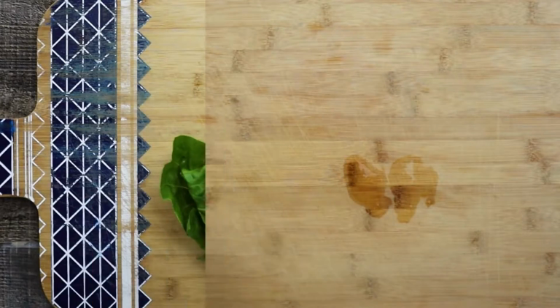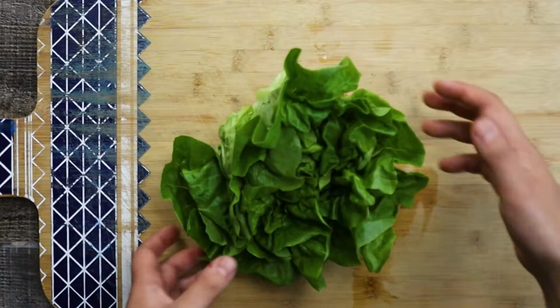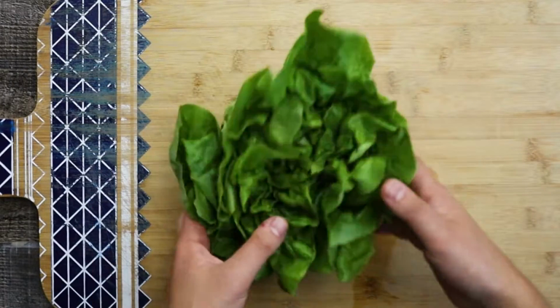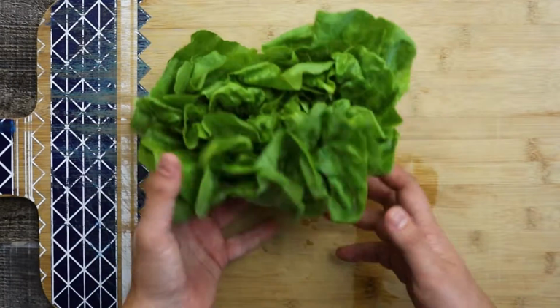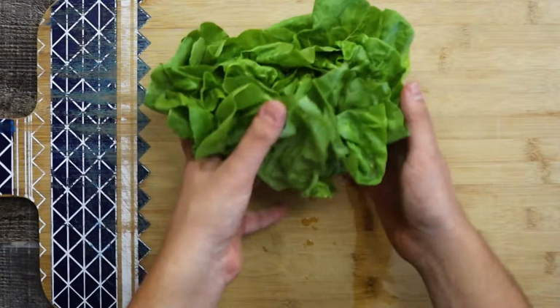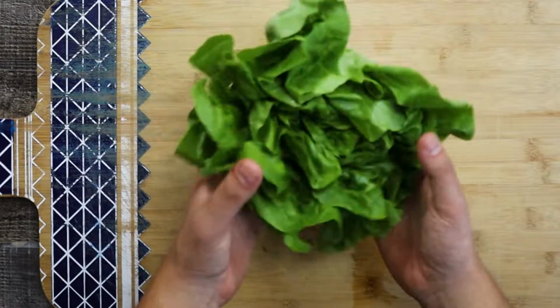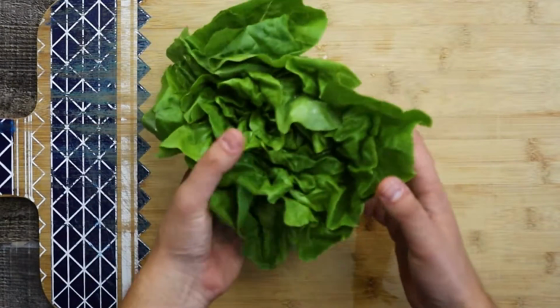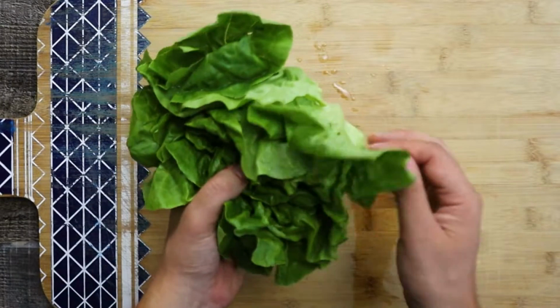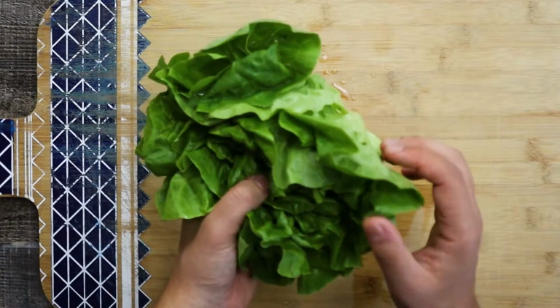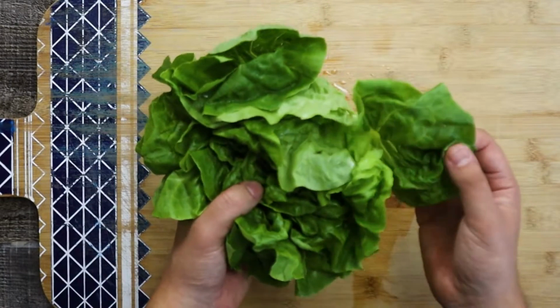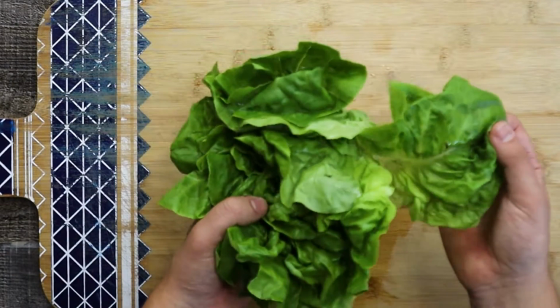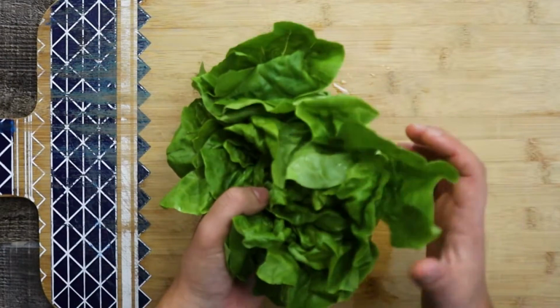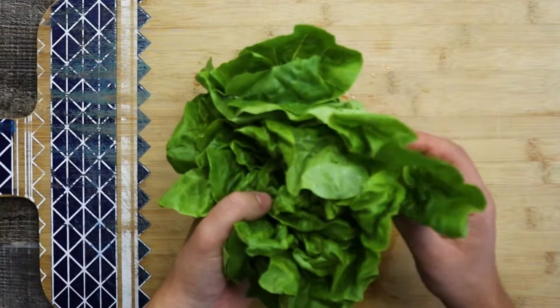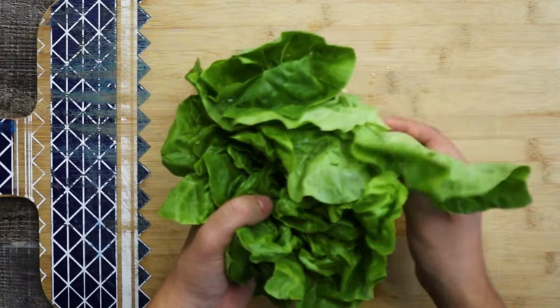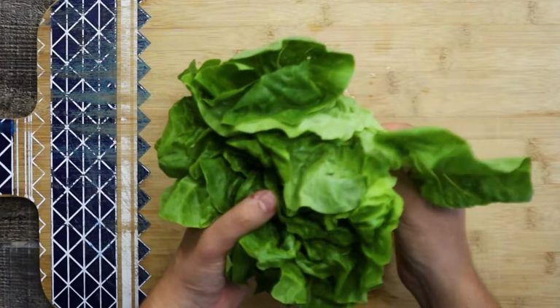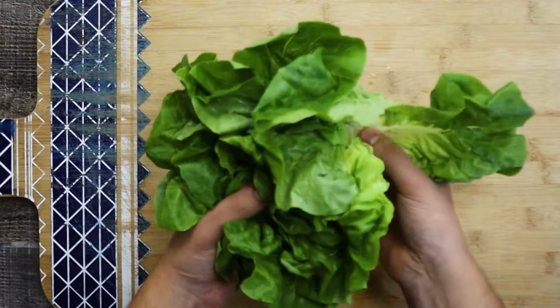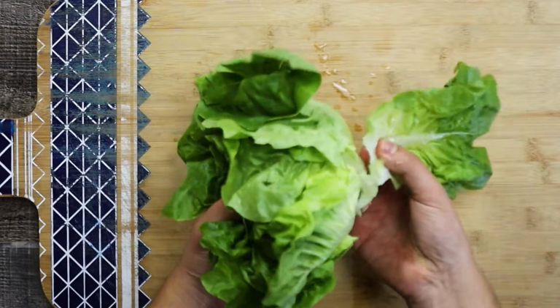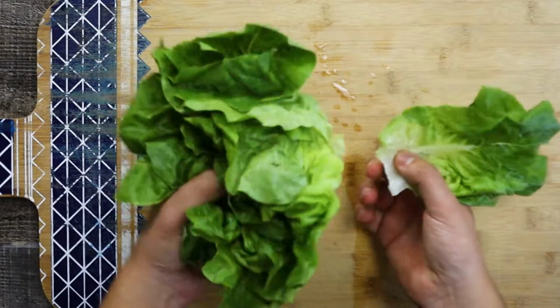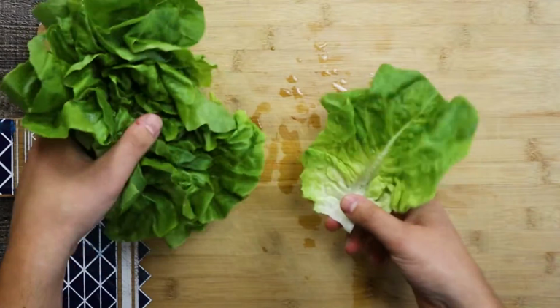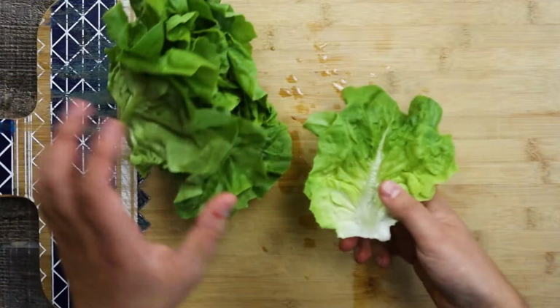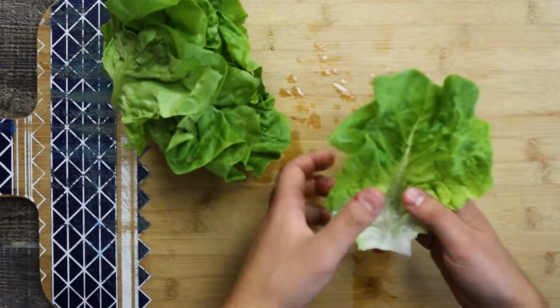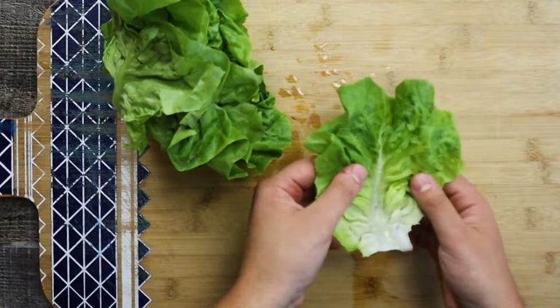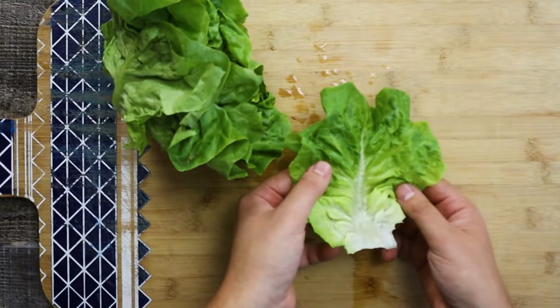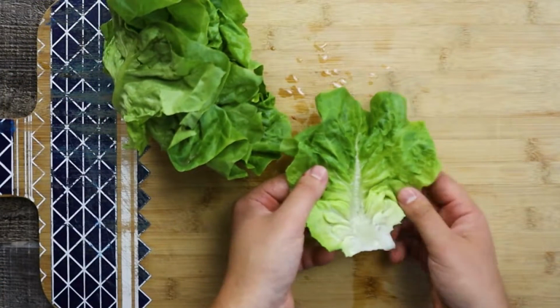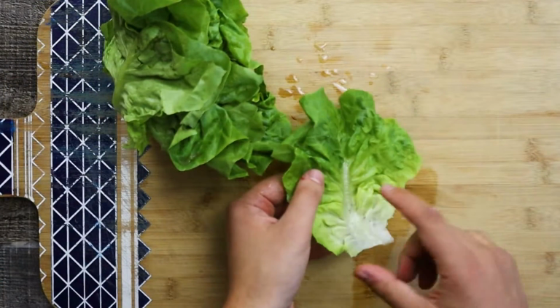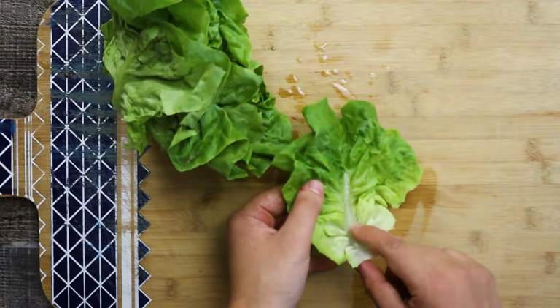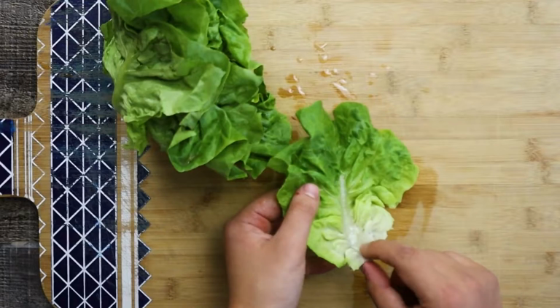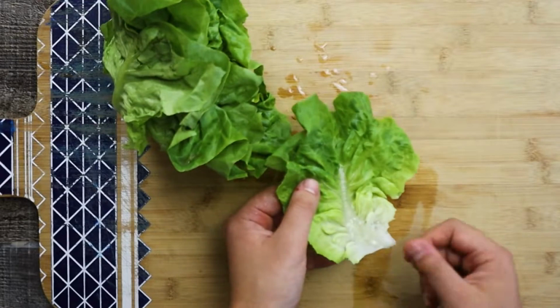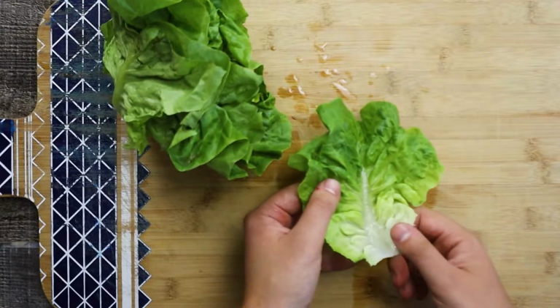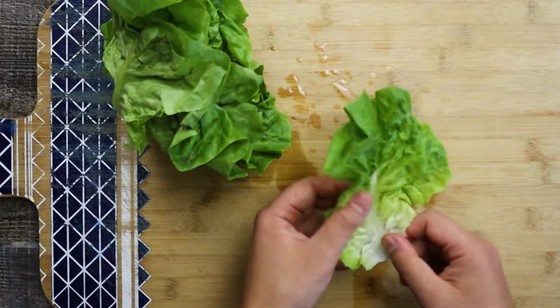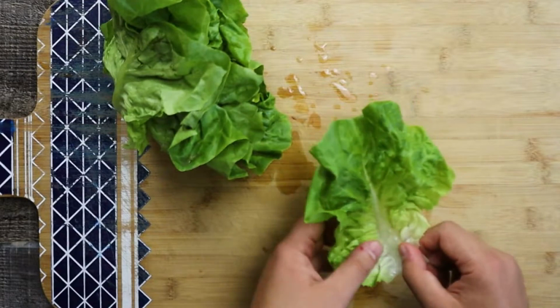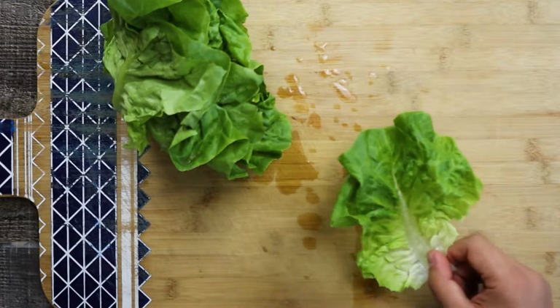For the lettuce, I'm using Boston lettuce. For one sandwich you will need only one leaf, and make sure to wash it well. If you want, you can use red leaf lettuce, green leaf lettuce, or also romaine.